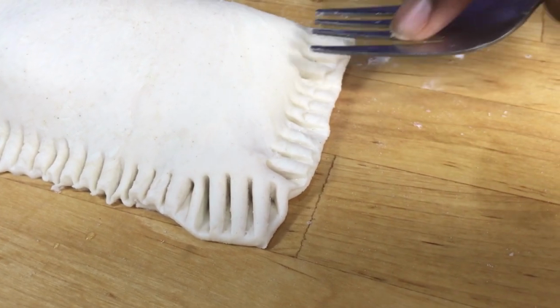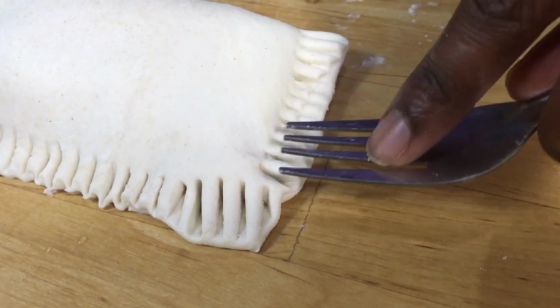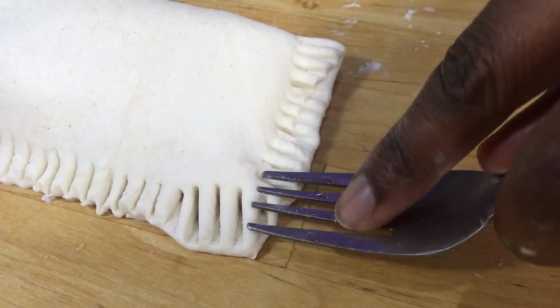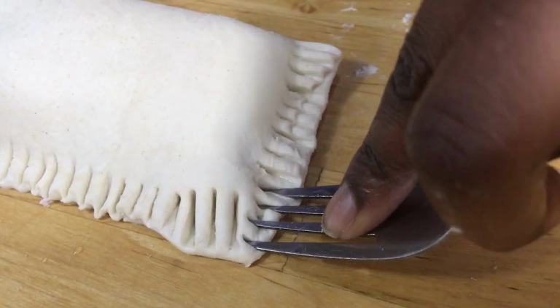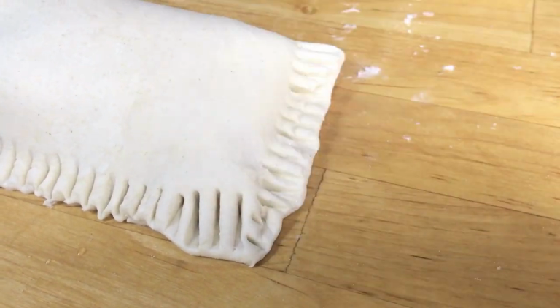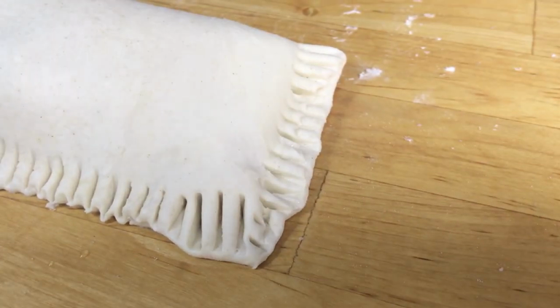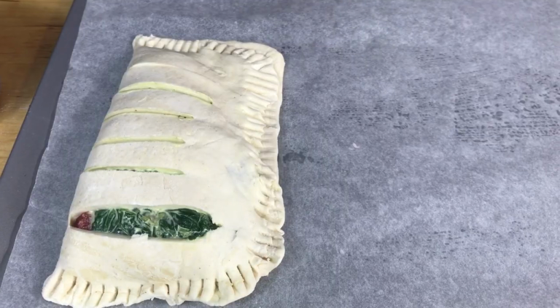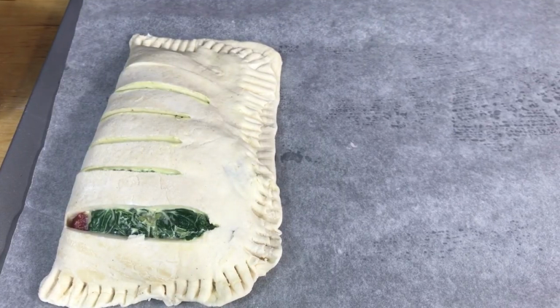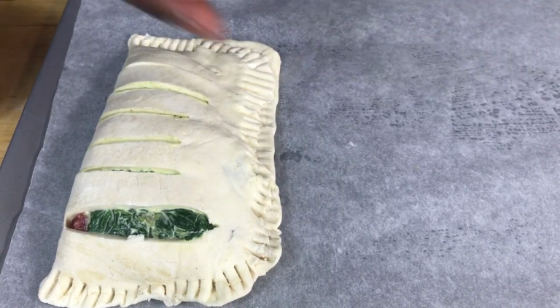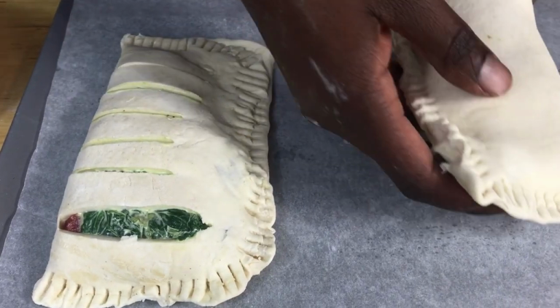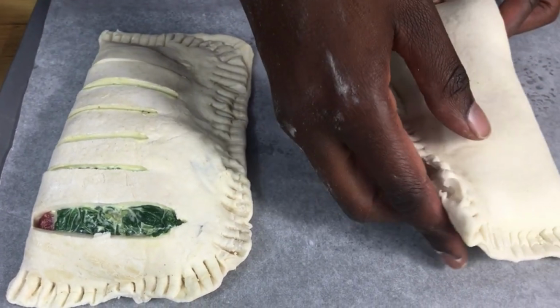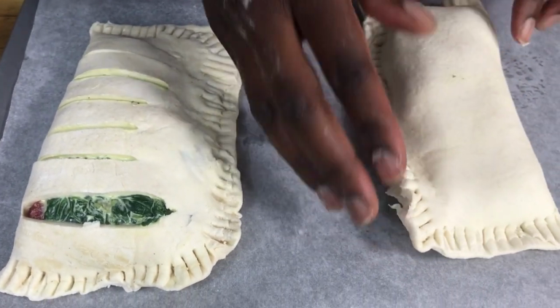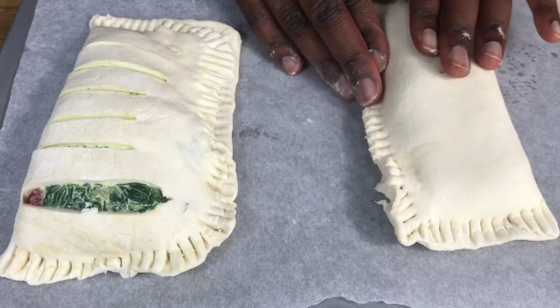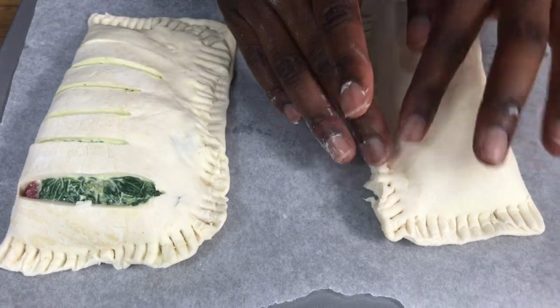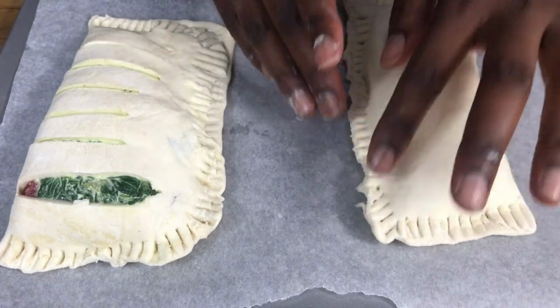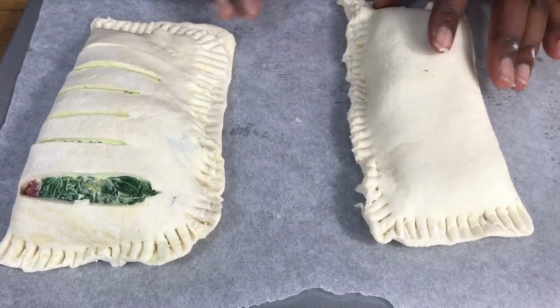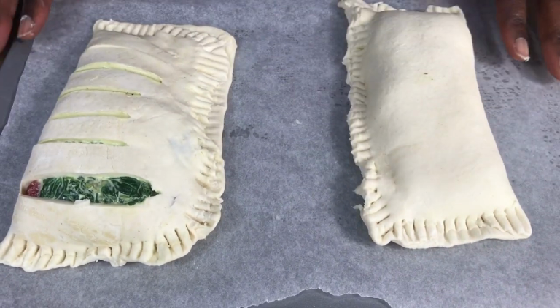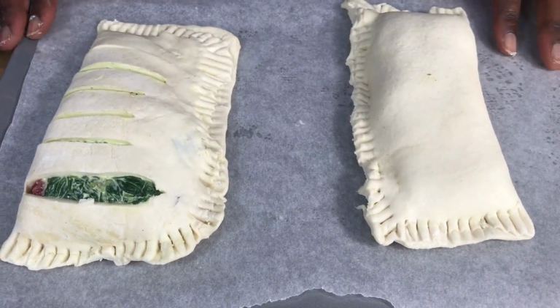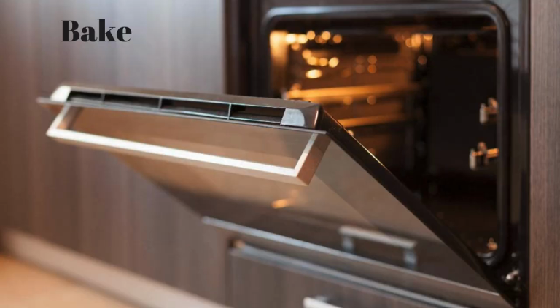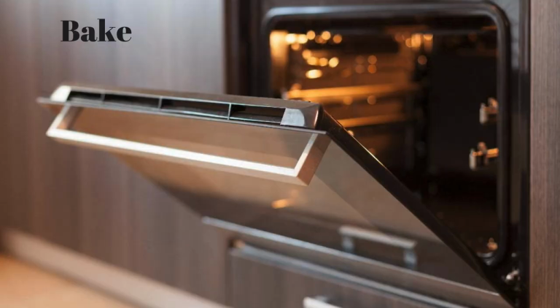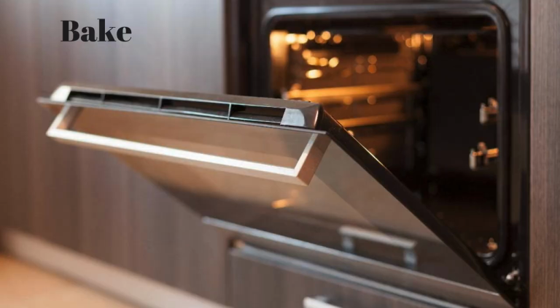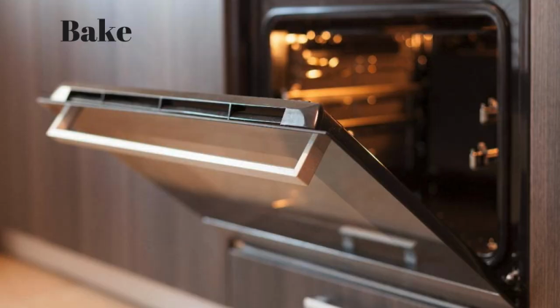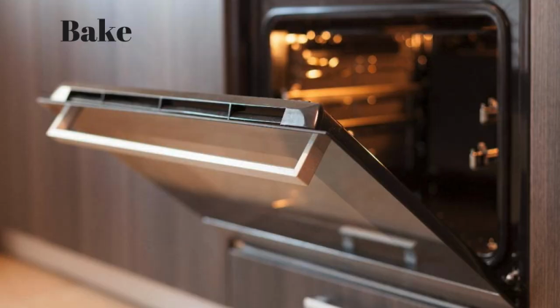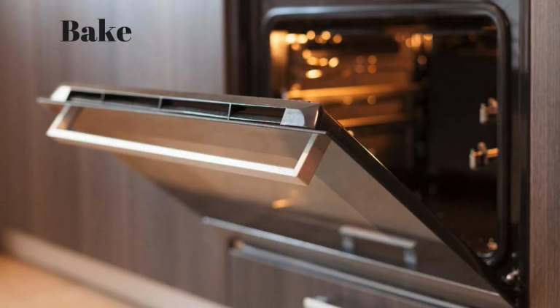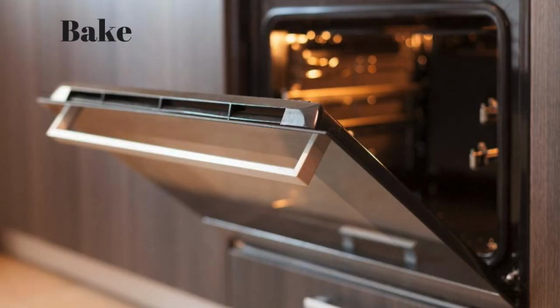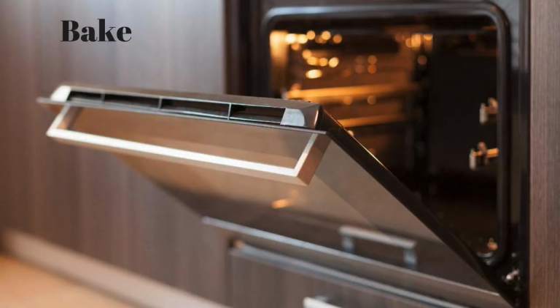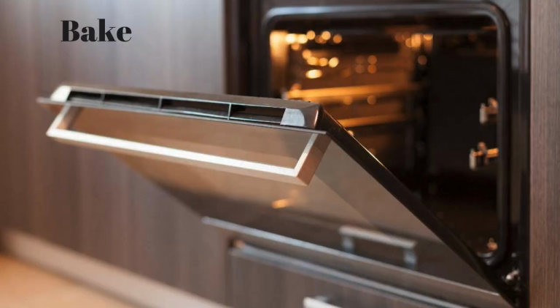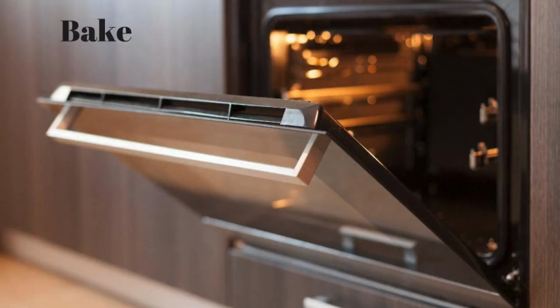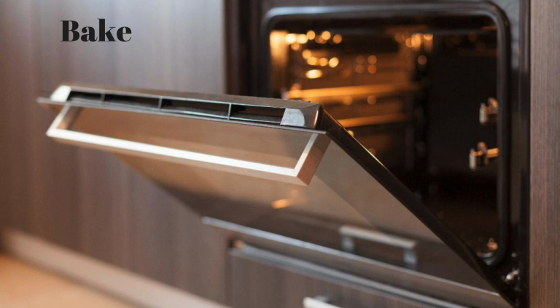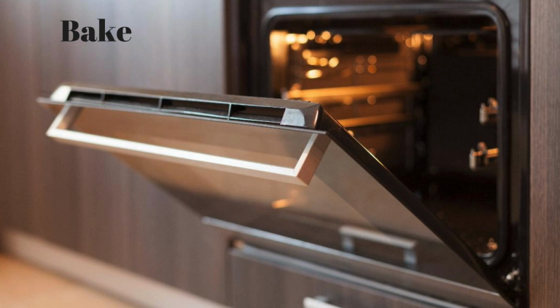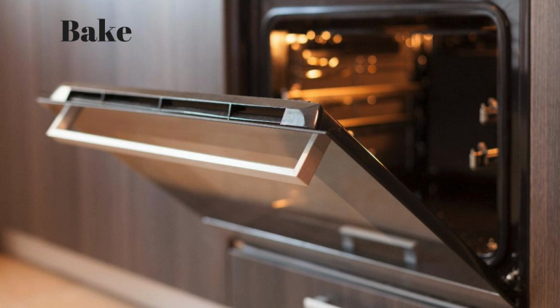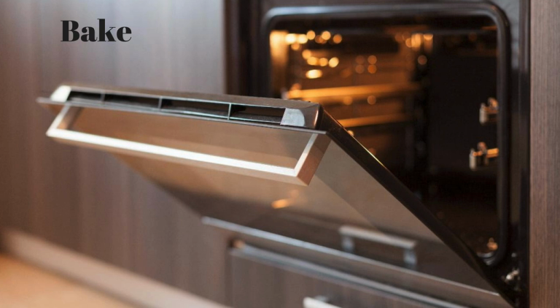You can brush with some egg wash or milk, or just leave them alone, and then bake these in the oven for about 20 to 30 minutes until nice and golden brown. Remove them from the oven.